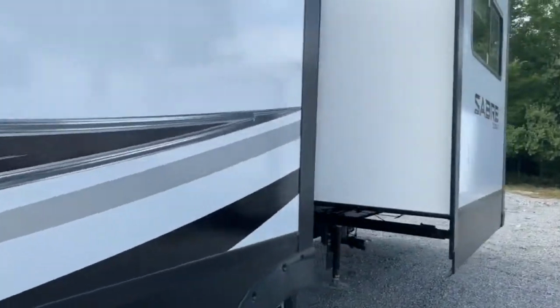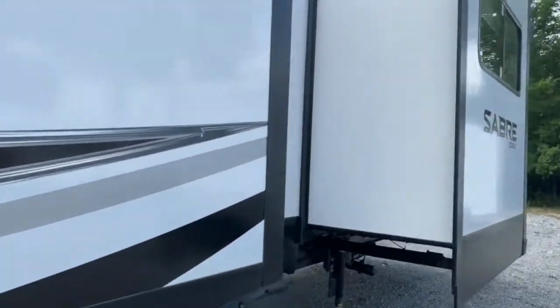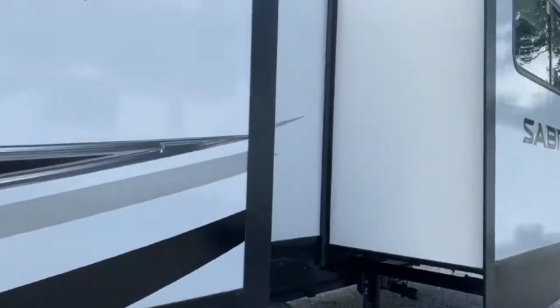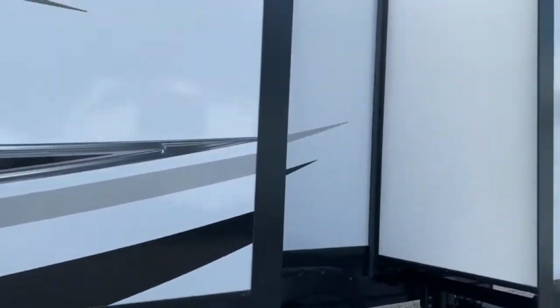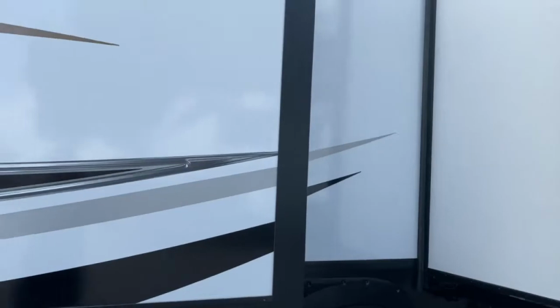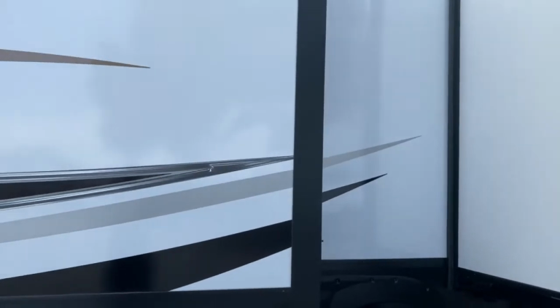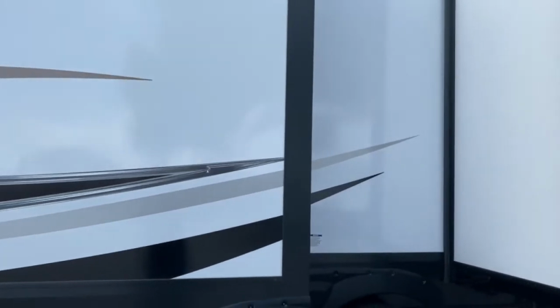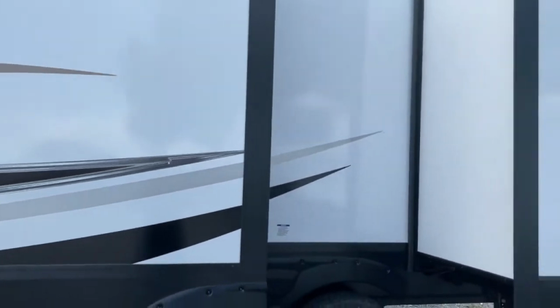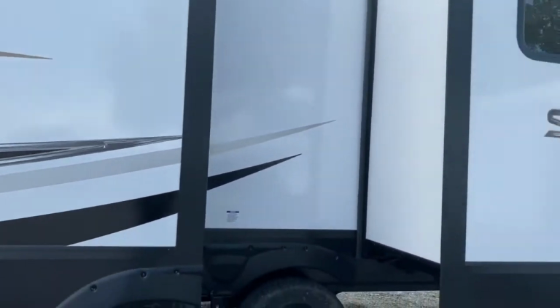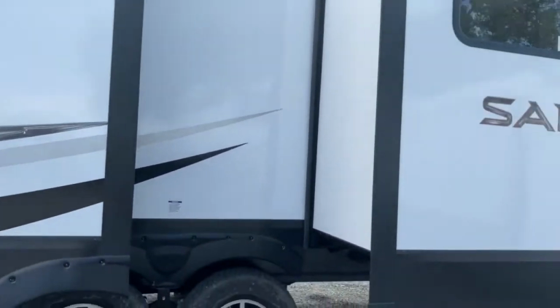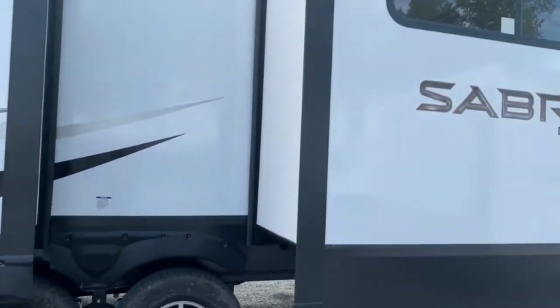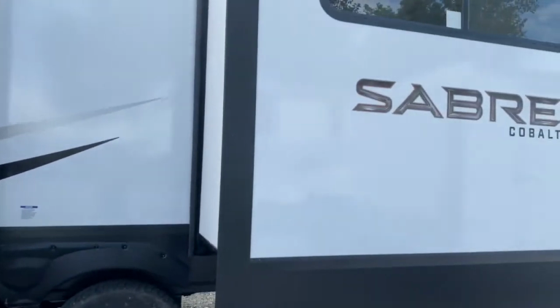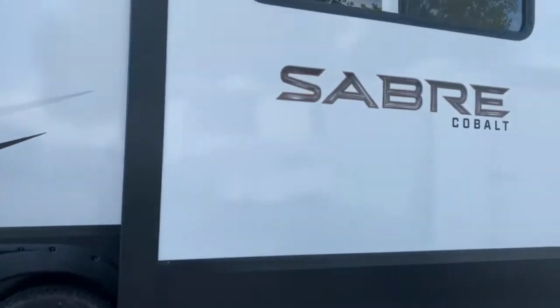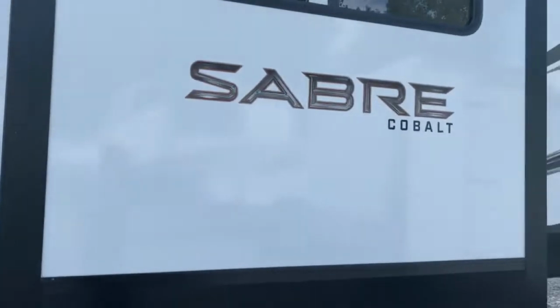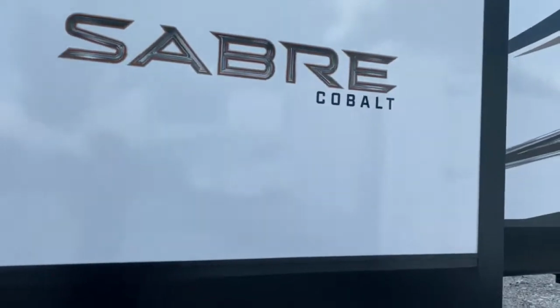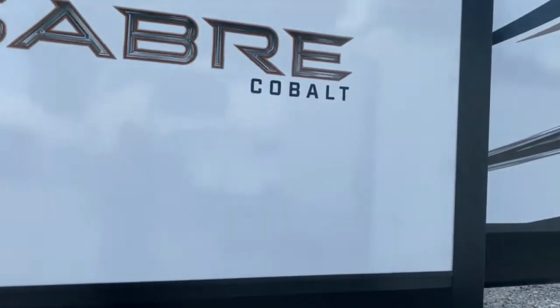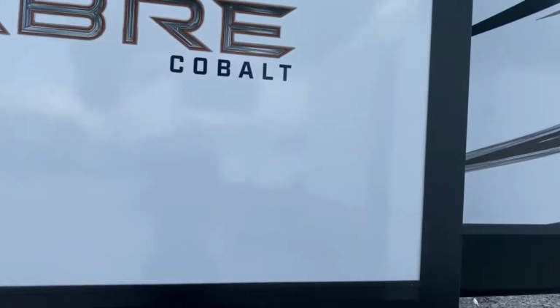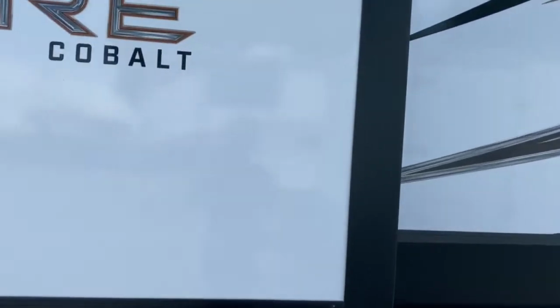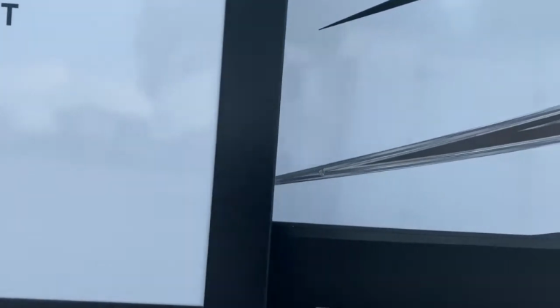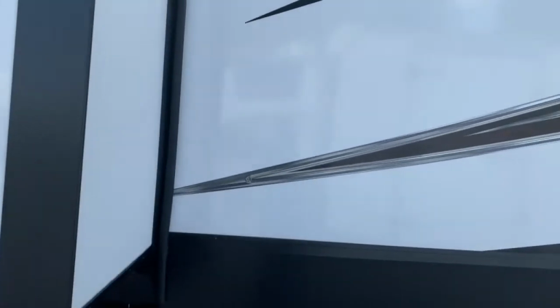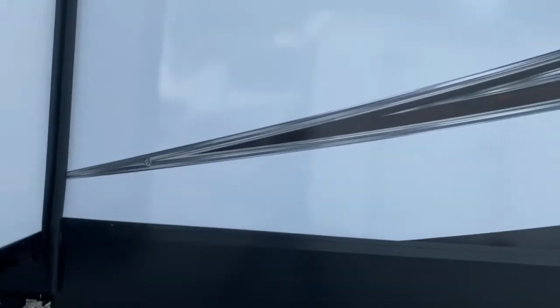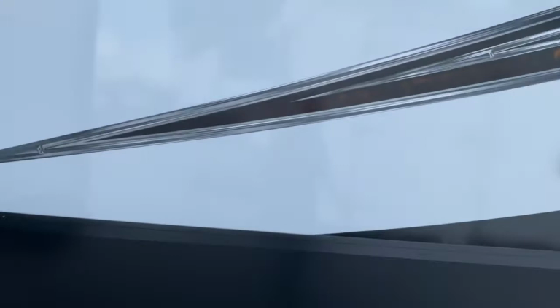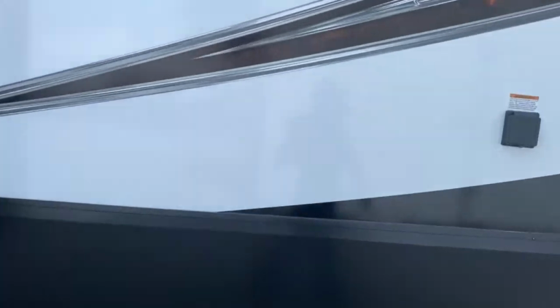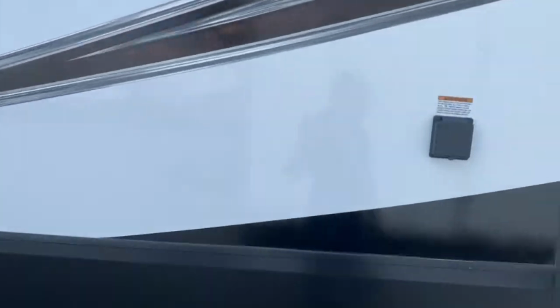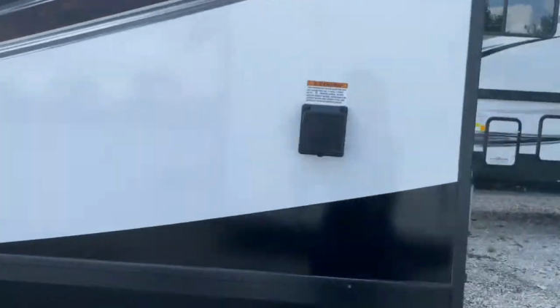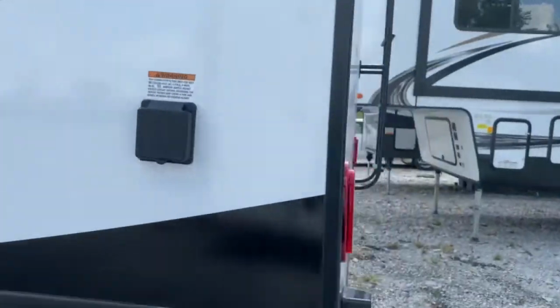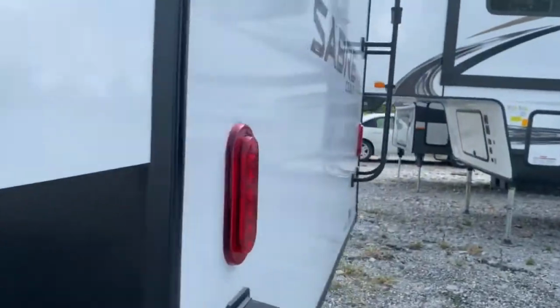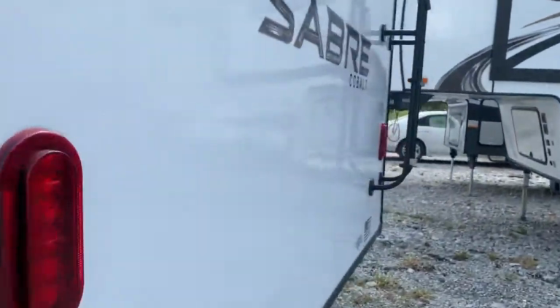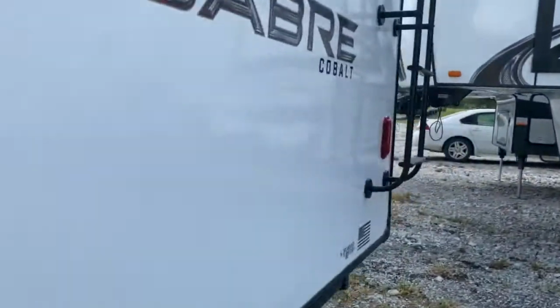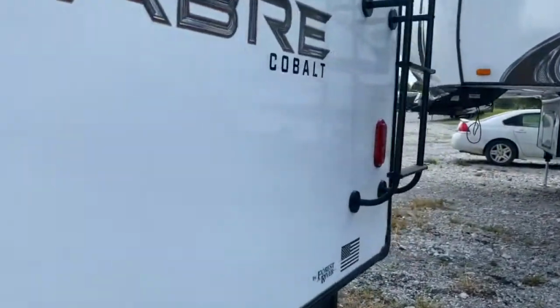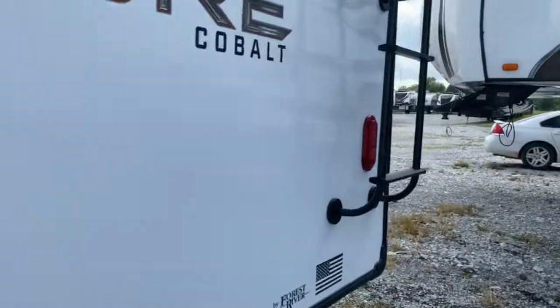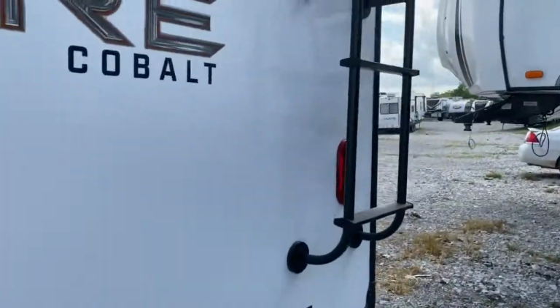This unit does have five slides: a bed slide, a kitchen slide, a dining slide, and two living room slides.